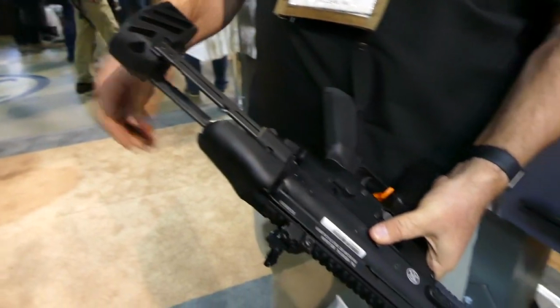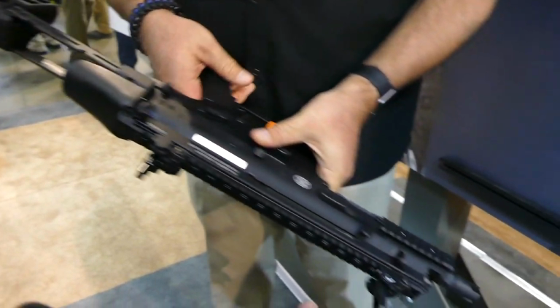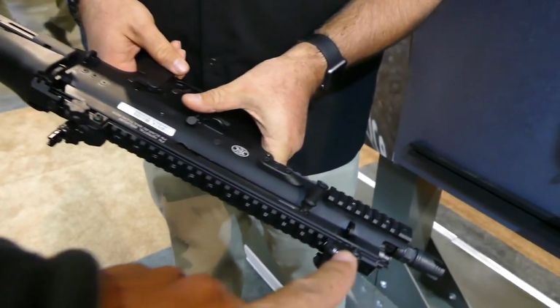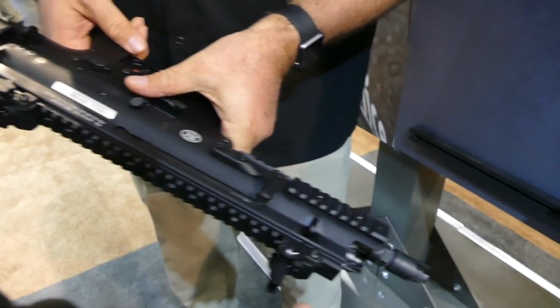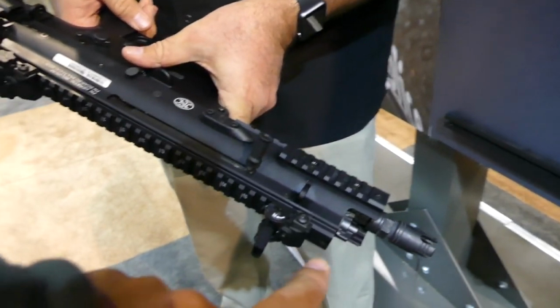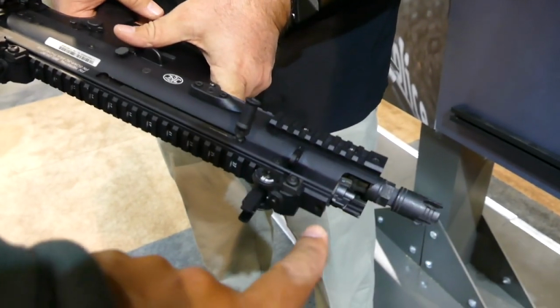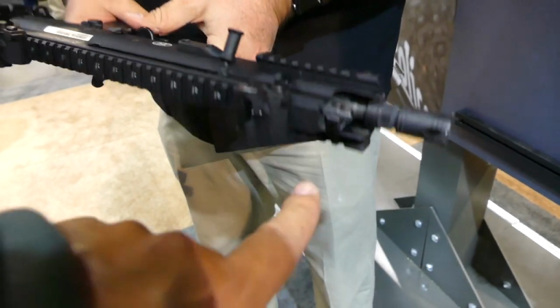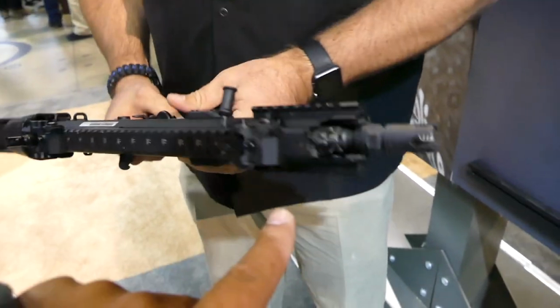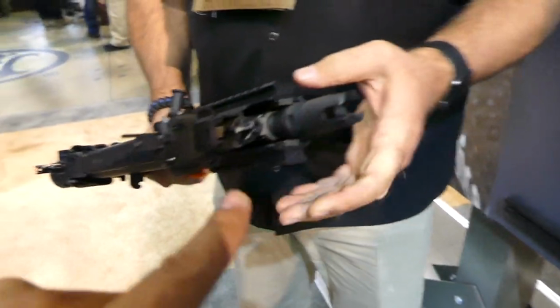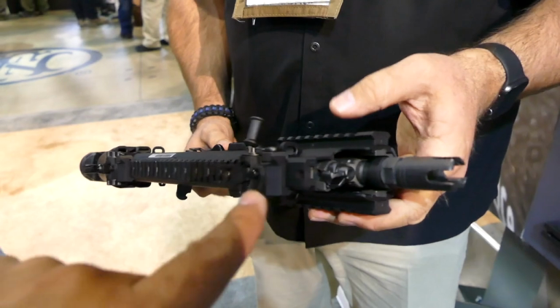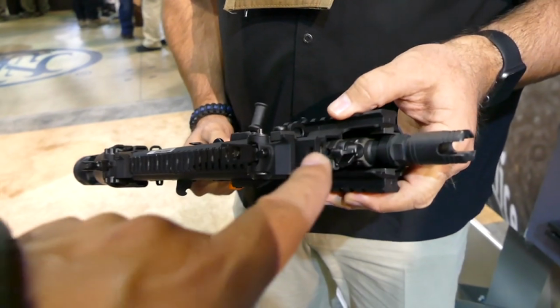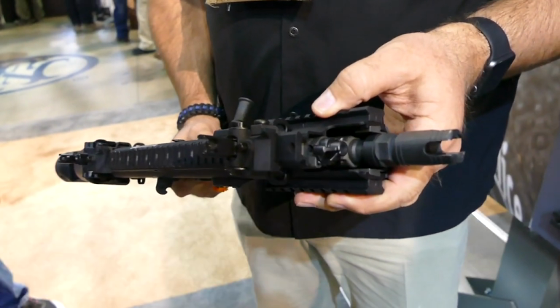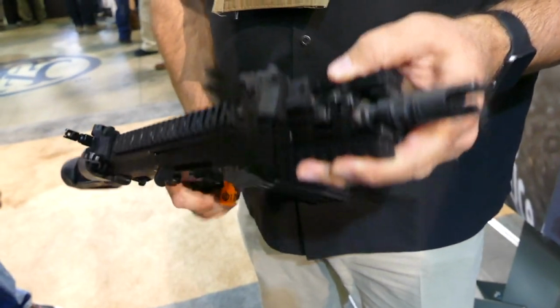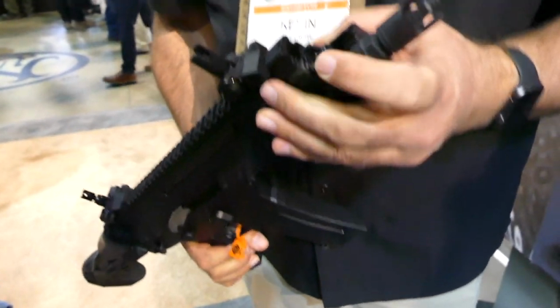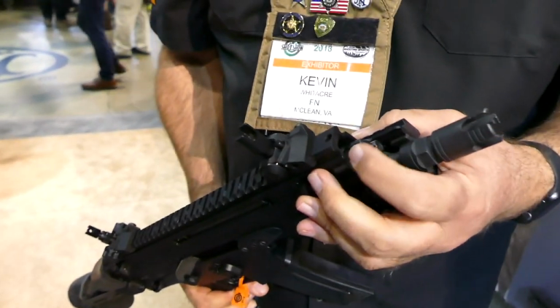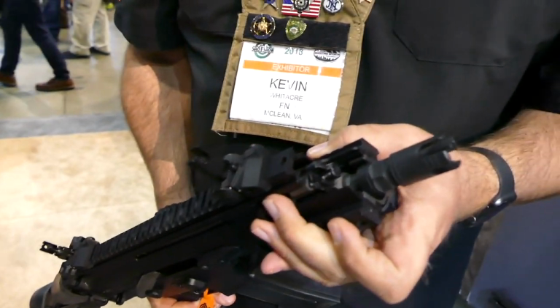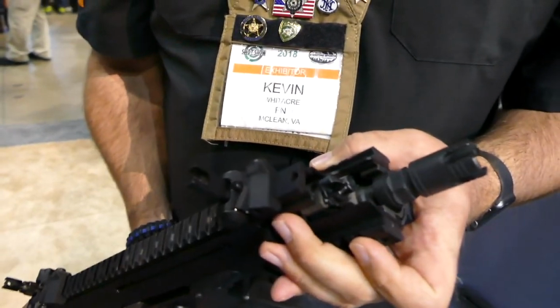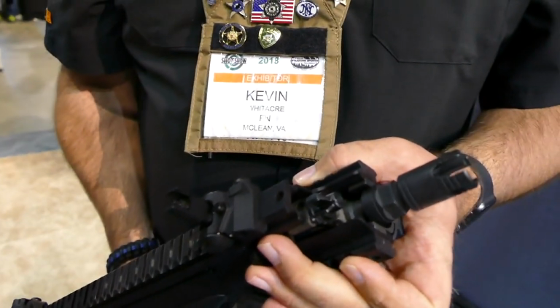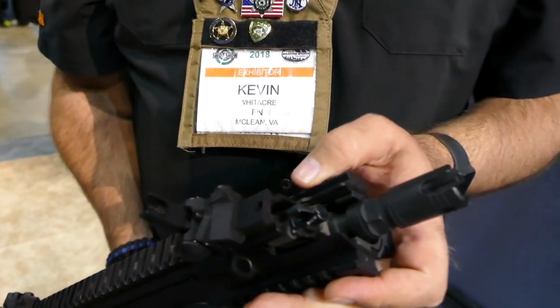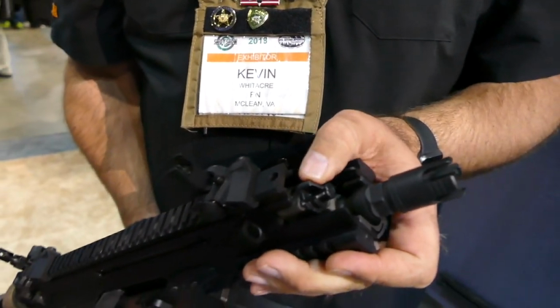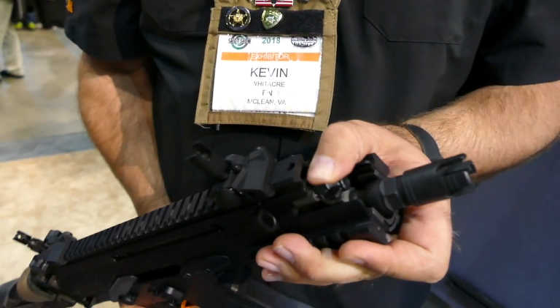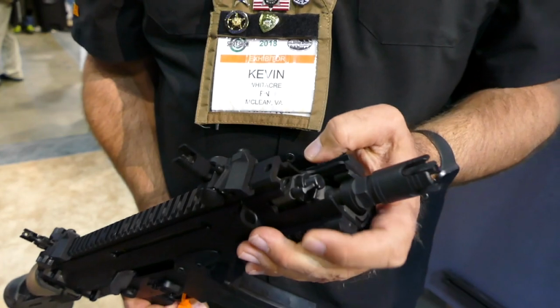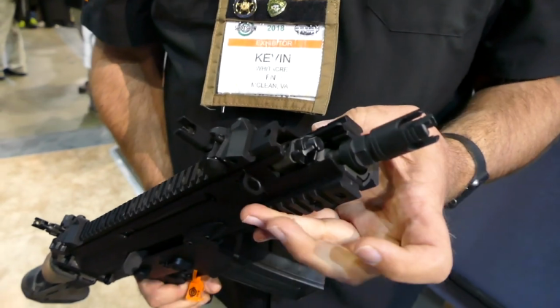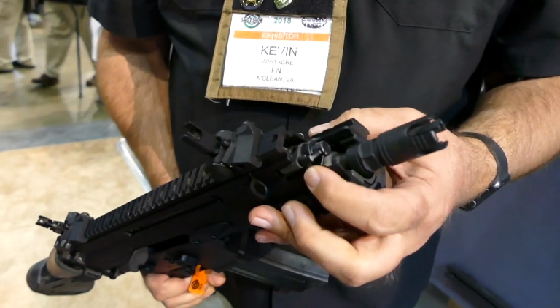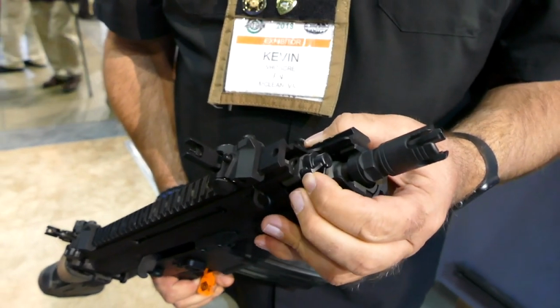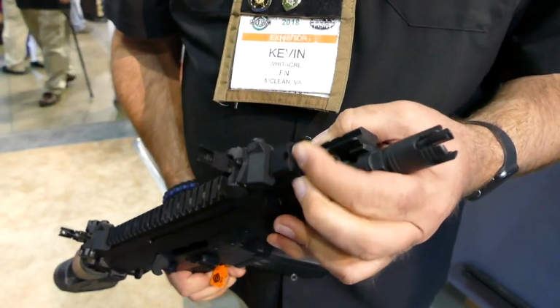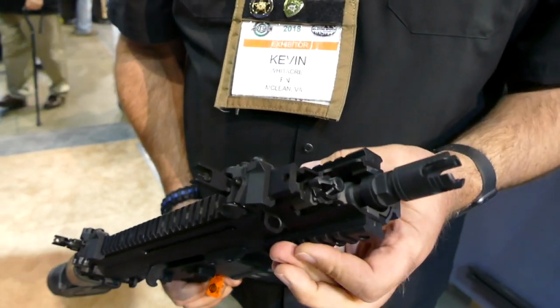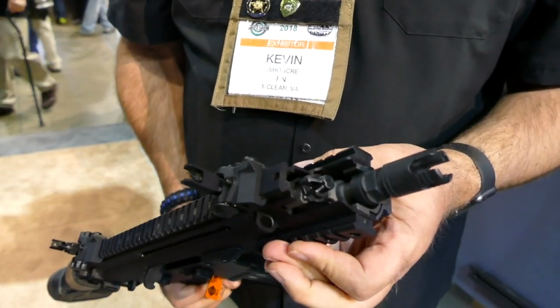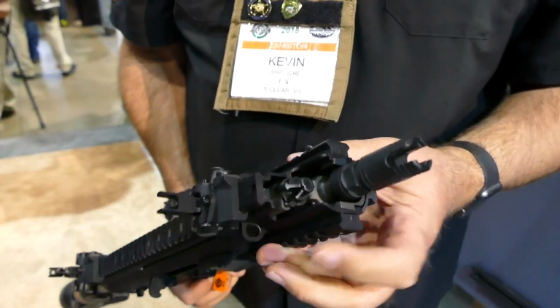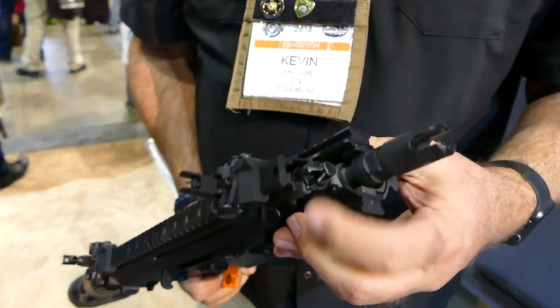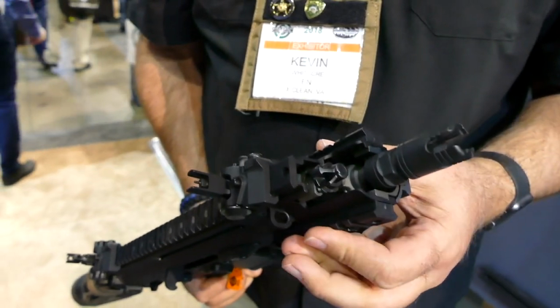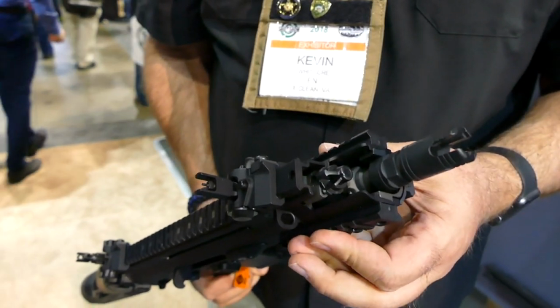Let's talk about the gas system. It's just a little bit different selector, but still 12 and 10 — so you've got a suppressed setting and an unsuppressed setting. The selector looks a little bit different, but that's it.